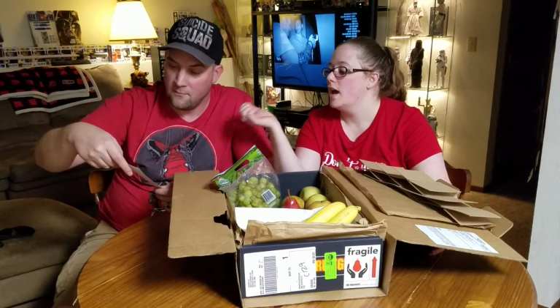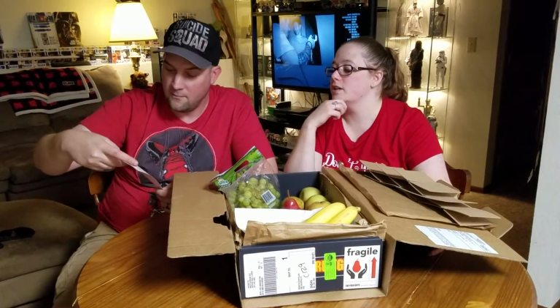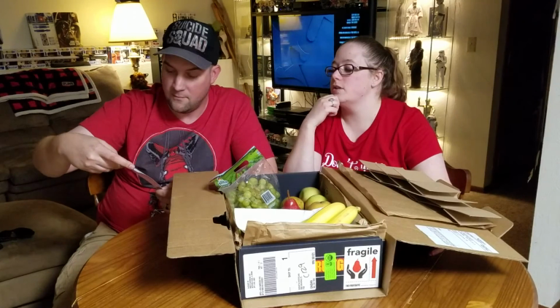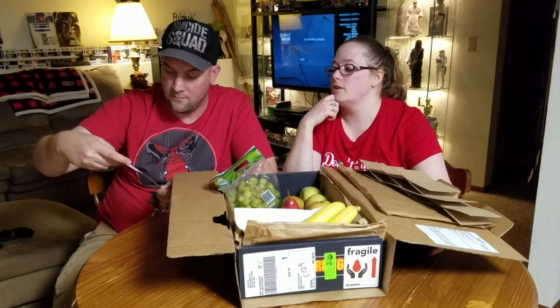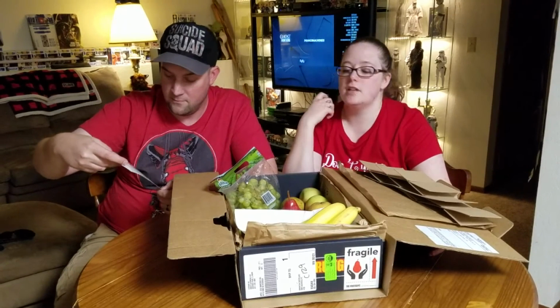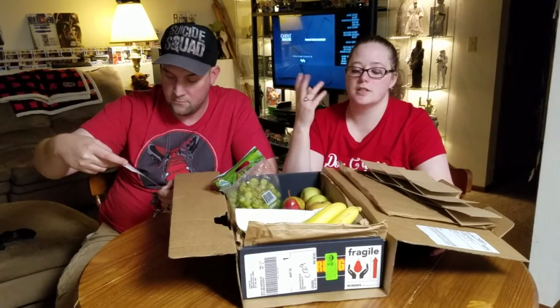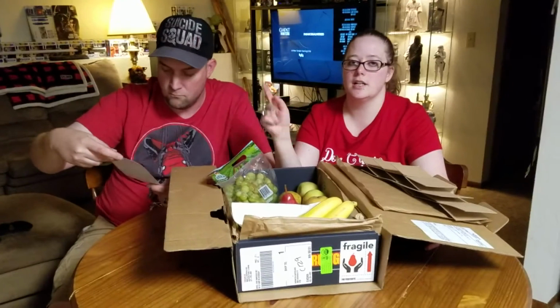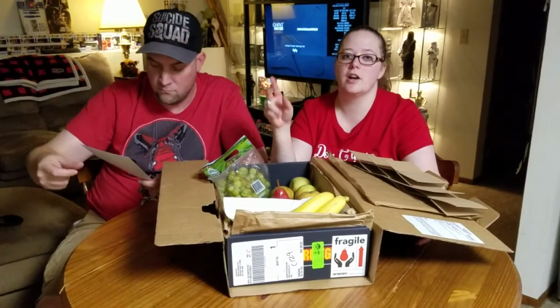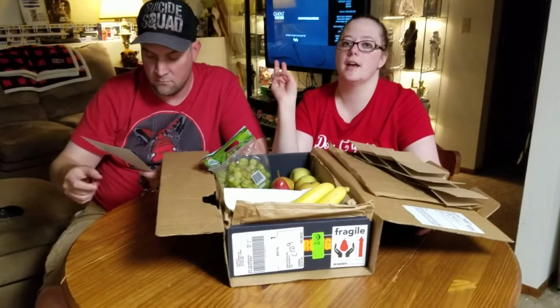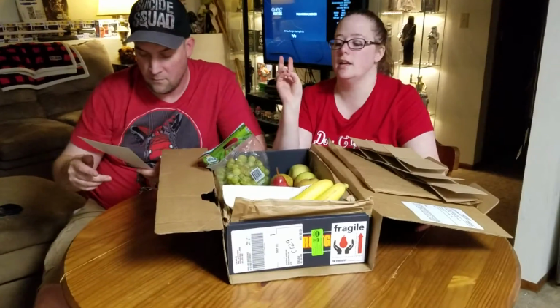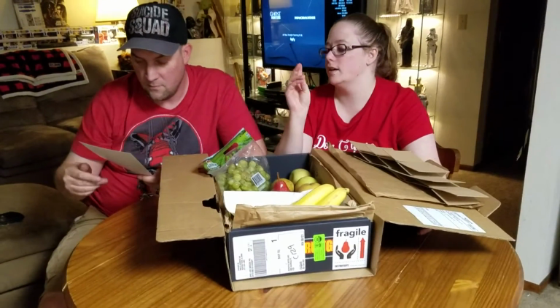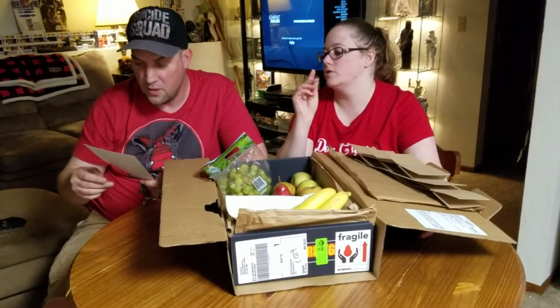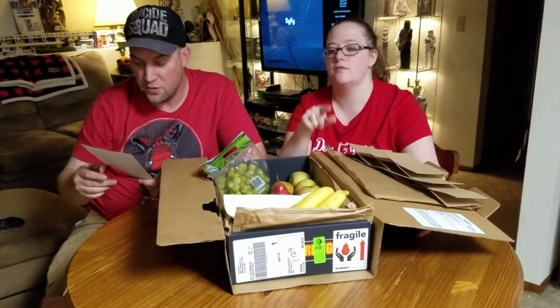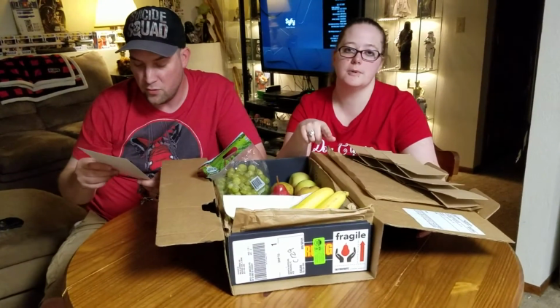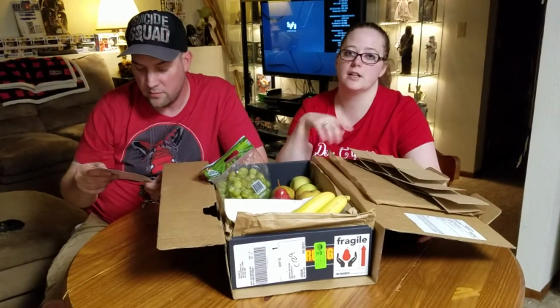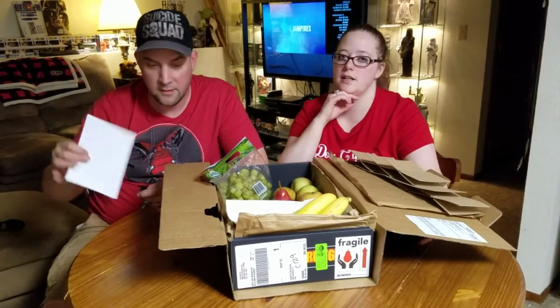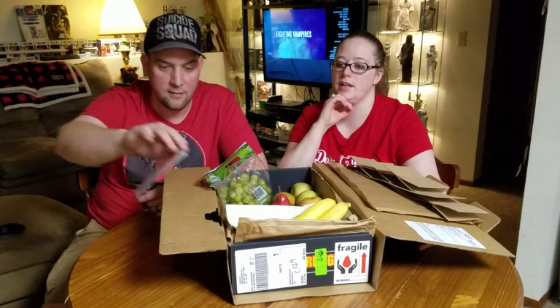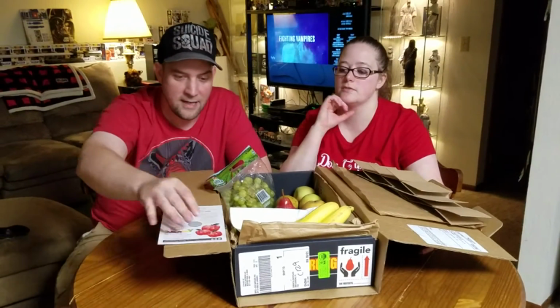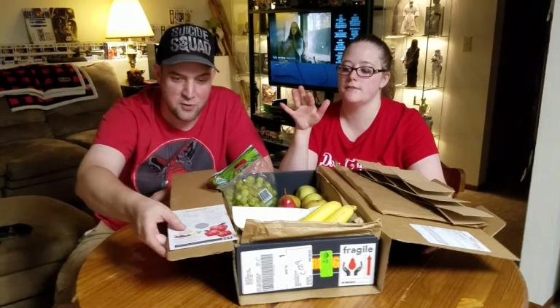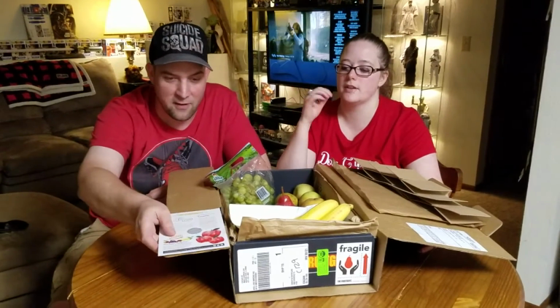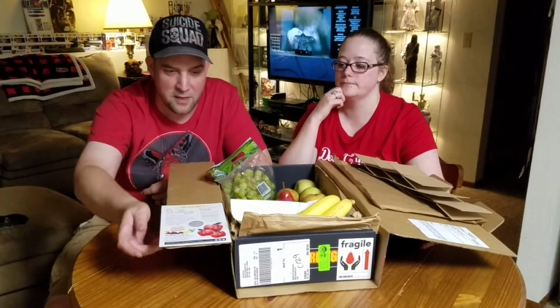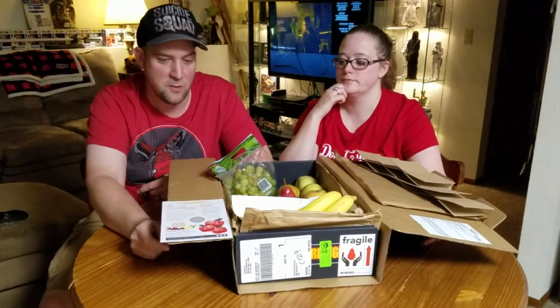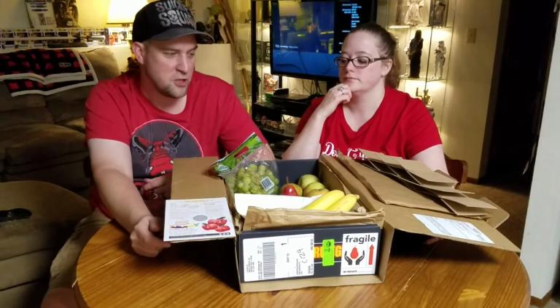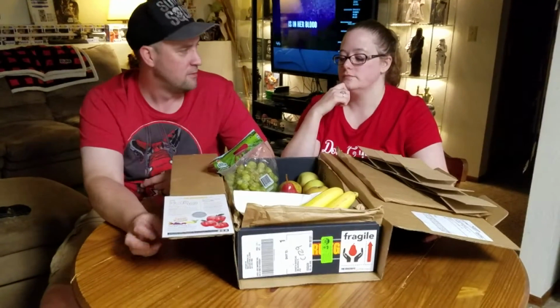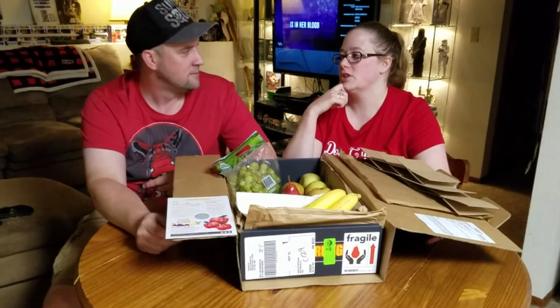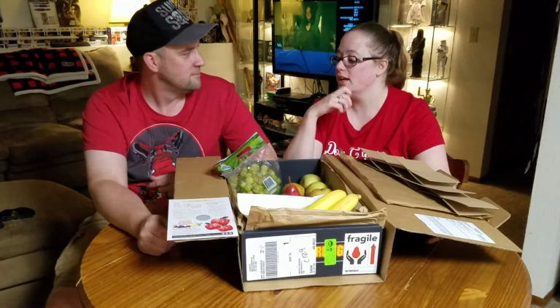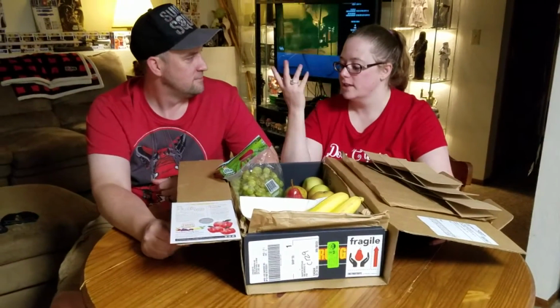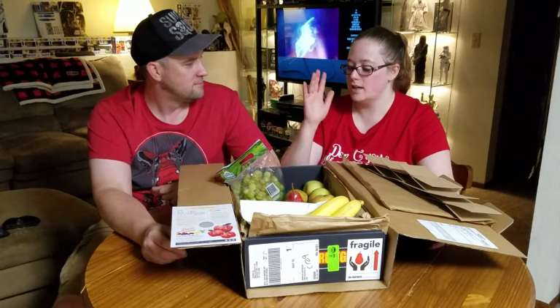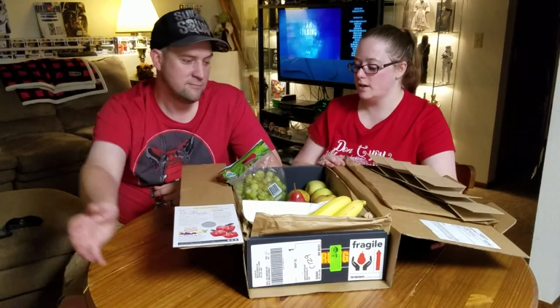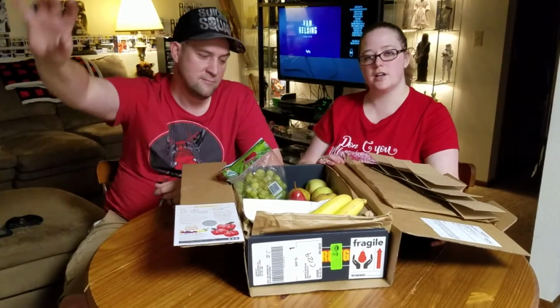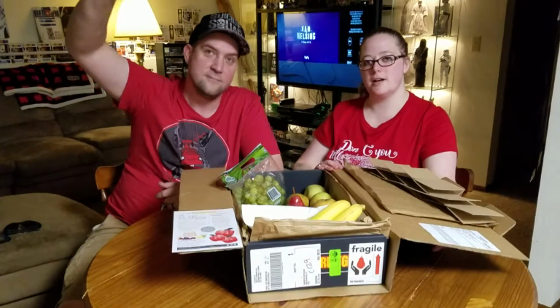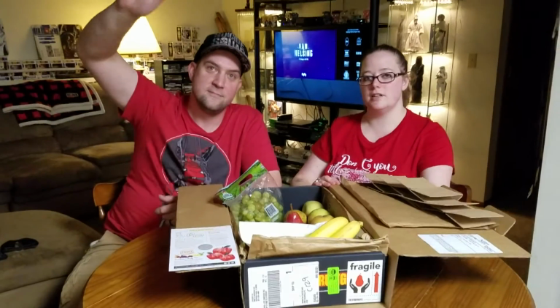They actually do email you videos, and they're on Instagram, YouTube, and Facebook and stuff like that. So definitely follow them — they need some traffic, watch them on YouTube for sure. That is our Fruit Guys unboxing video.